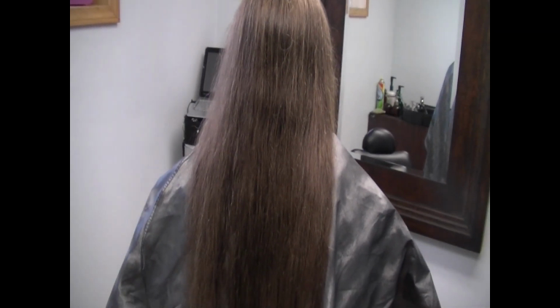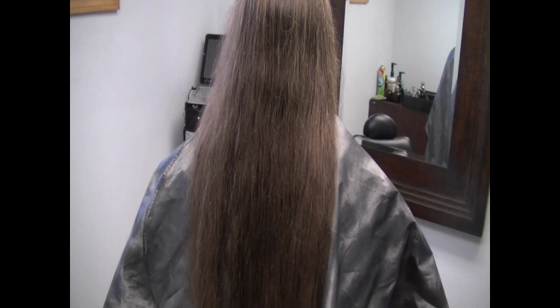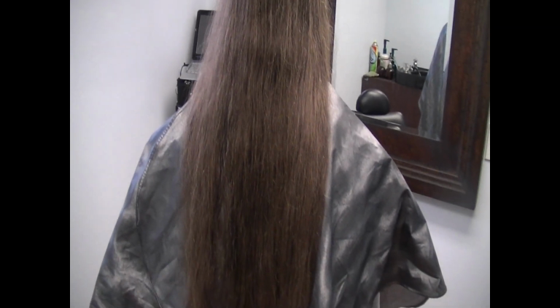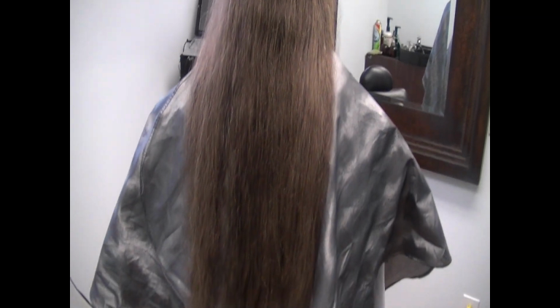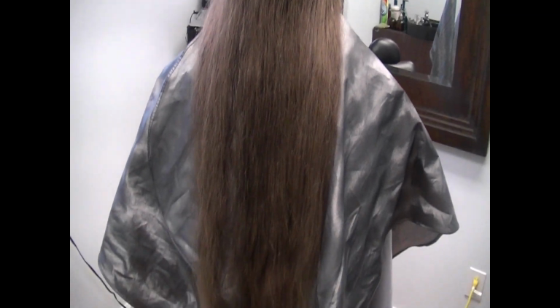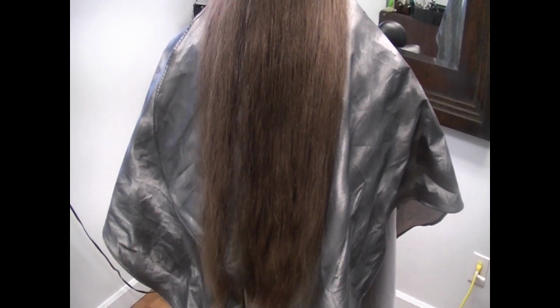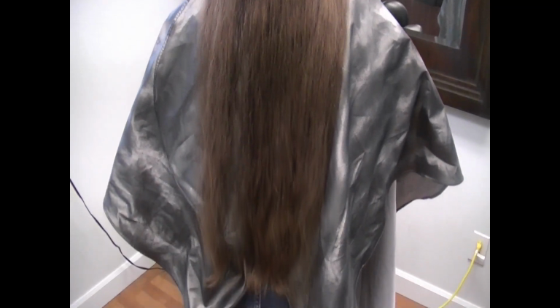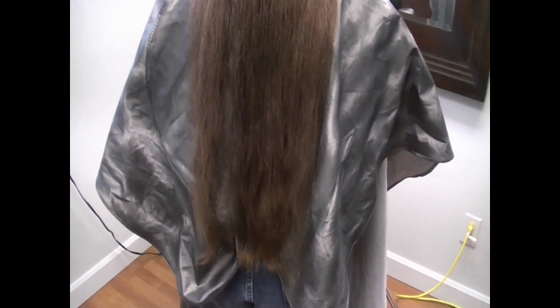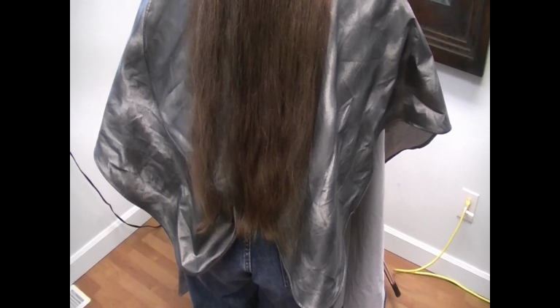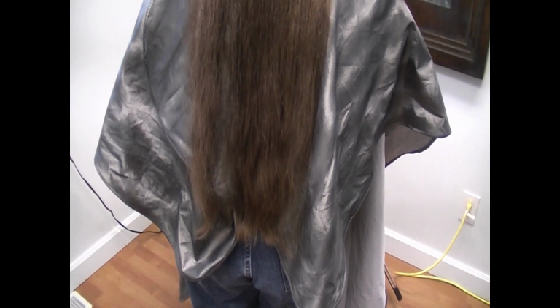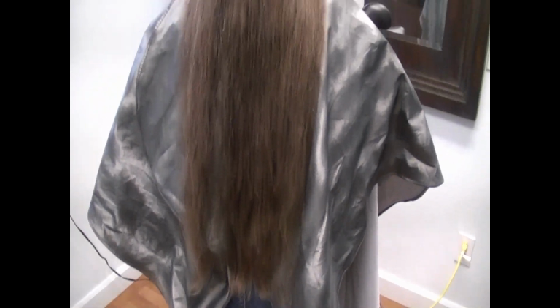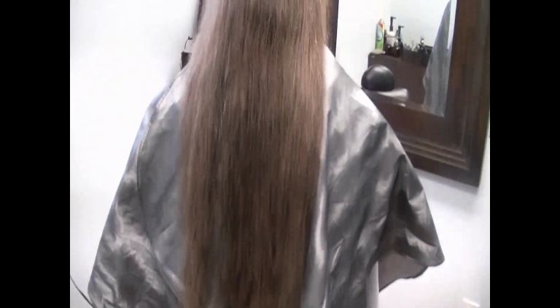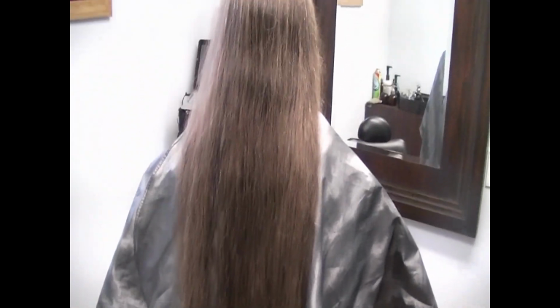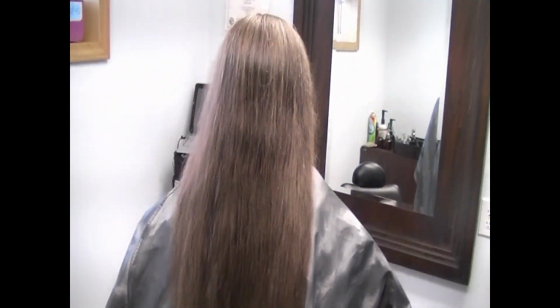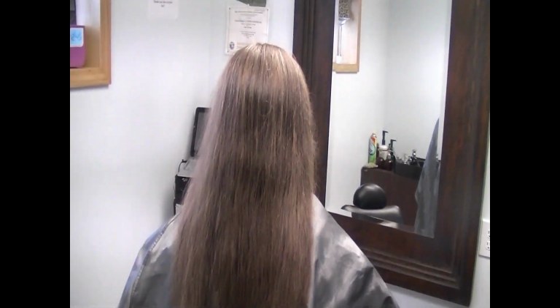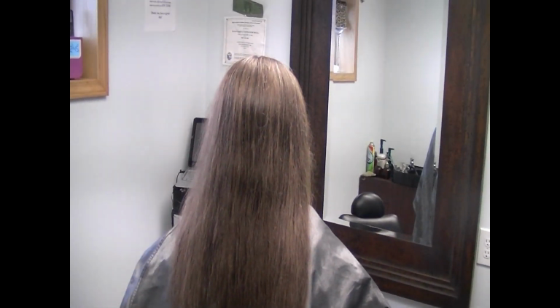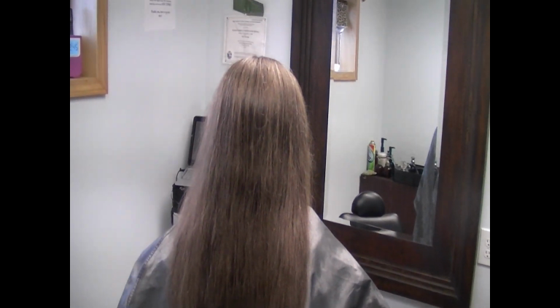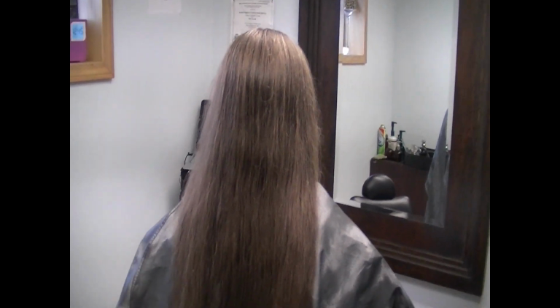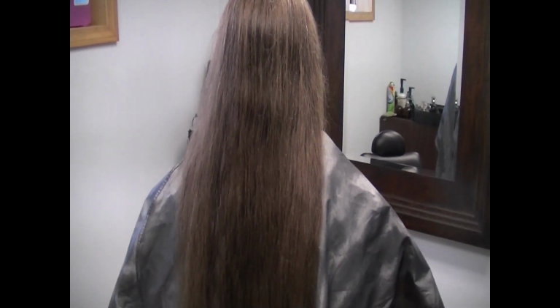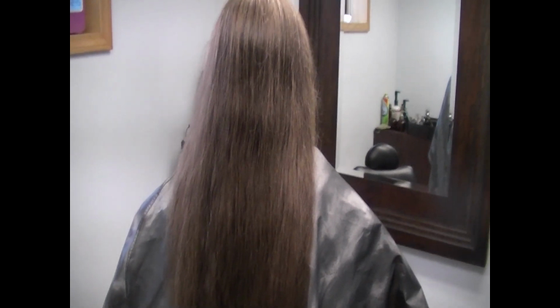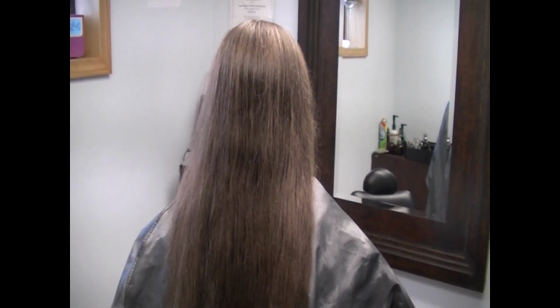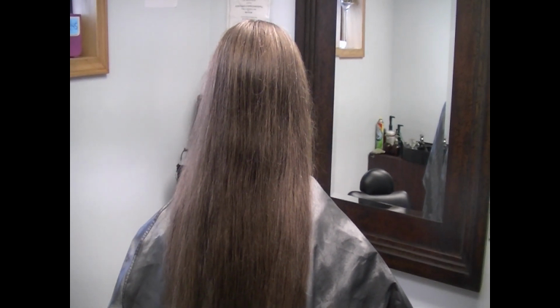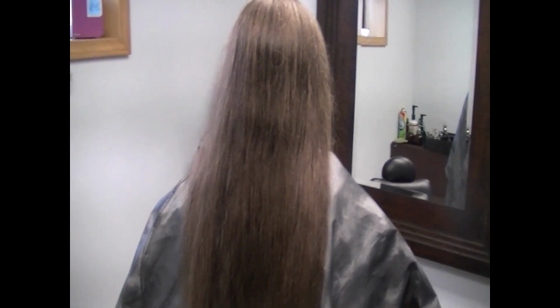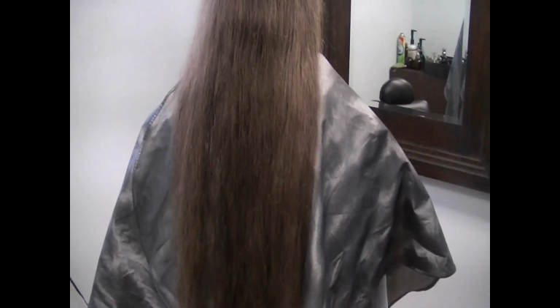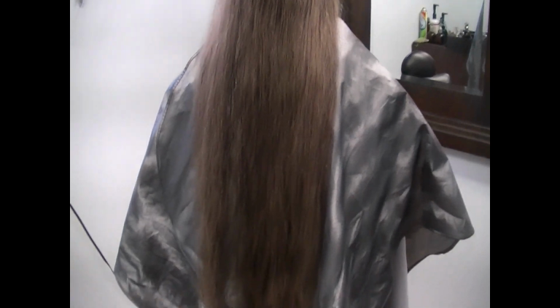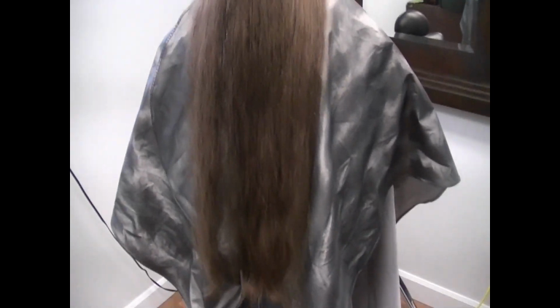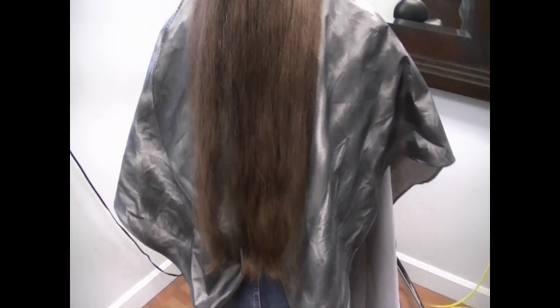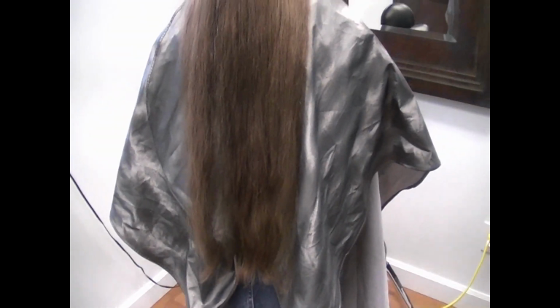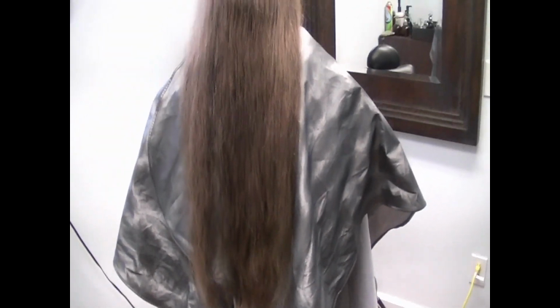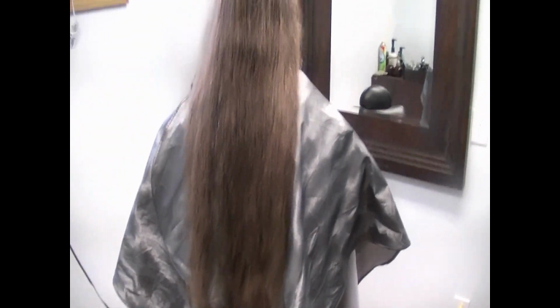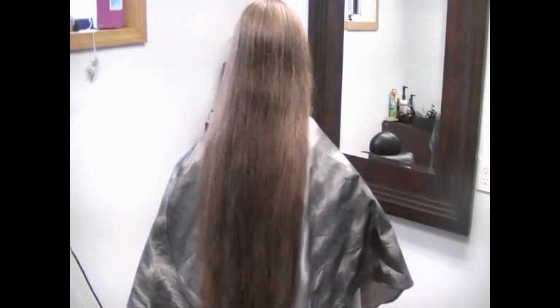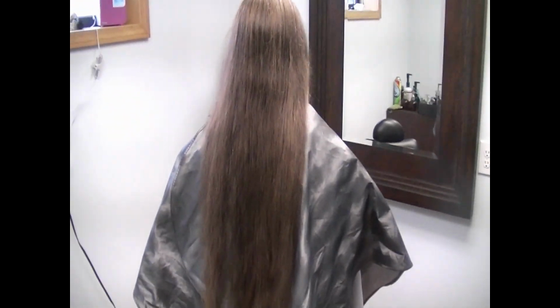There we go. See how long that is? All the way down to her bottom side. It's all hers — all natural color, no extensions.